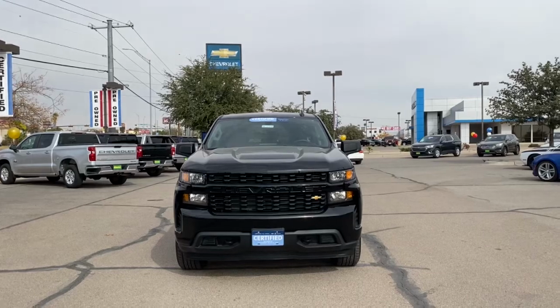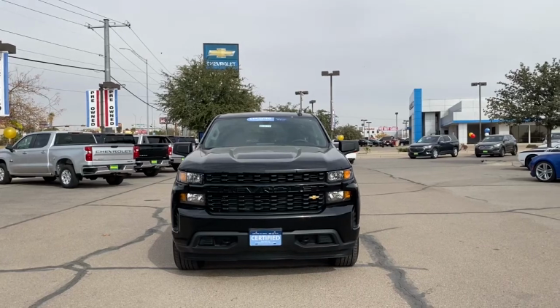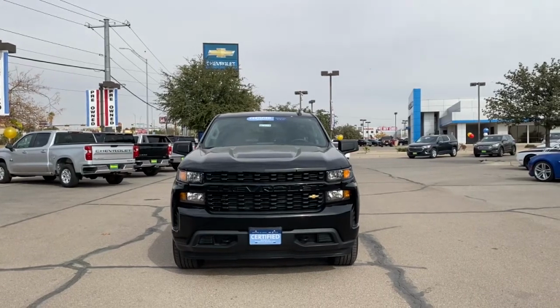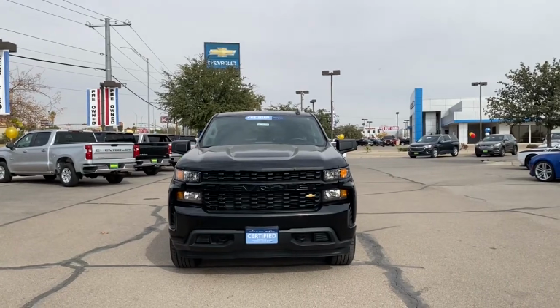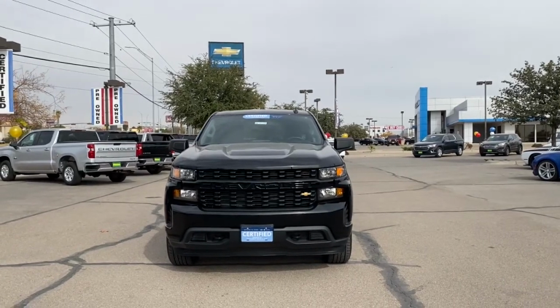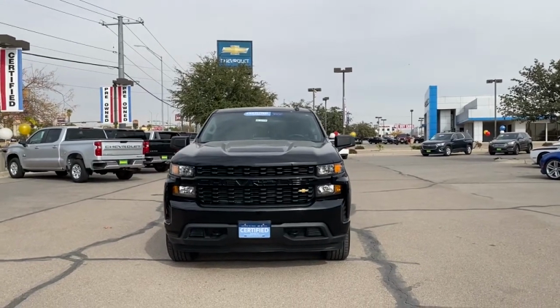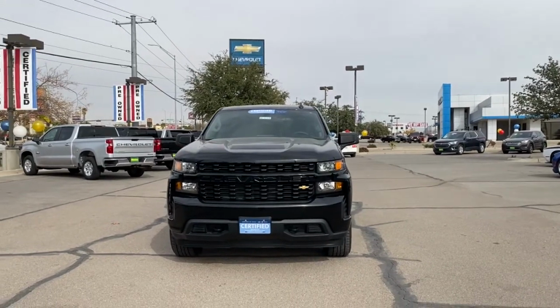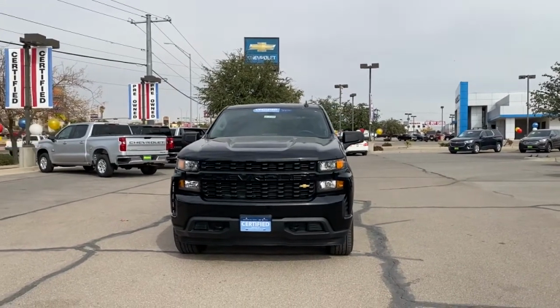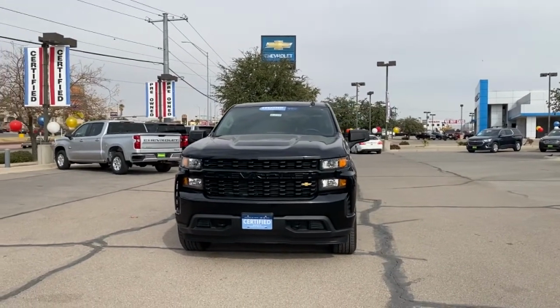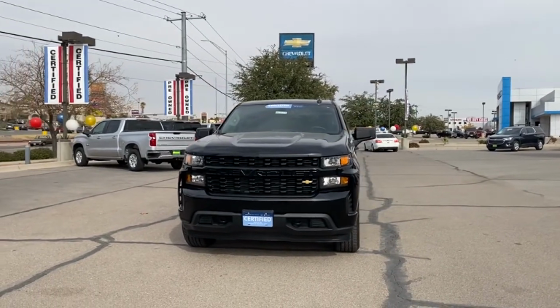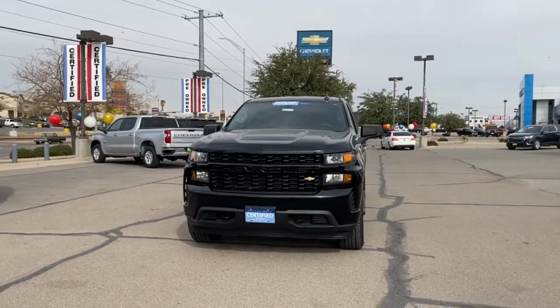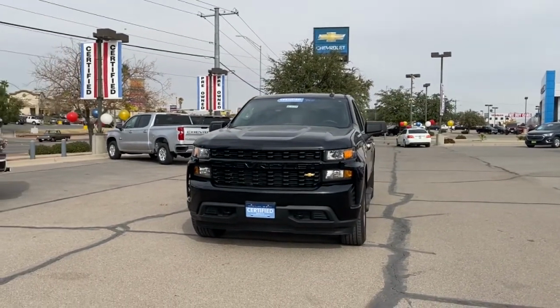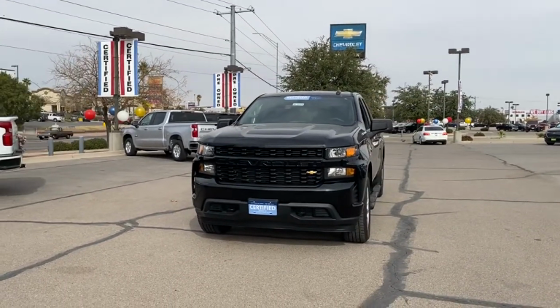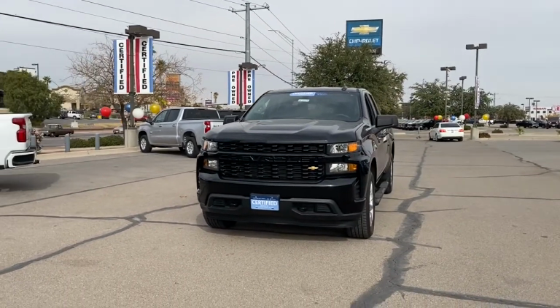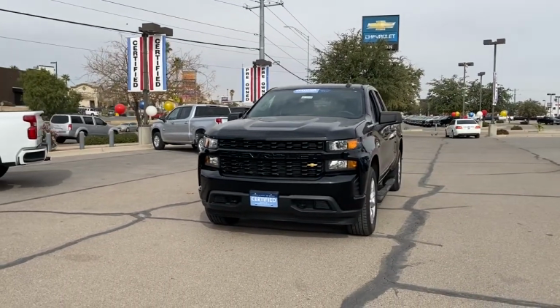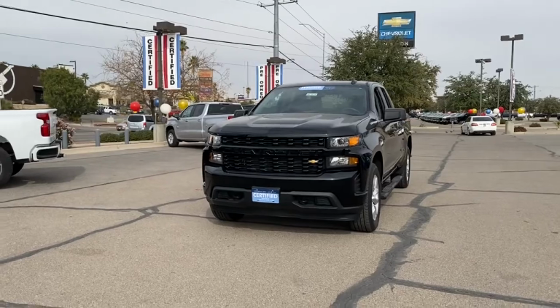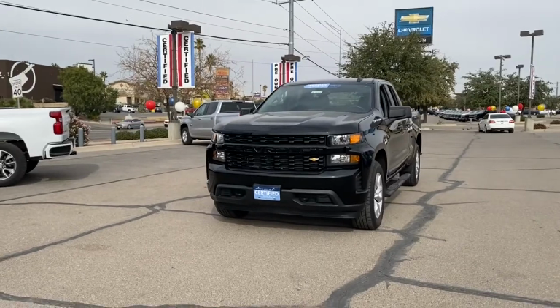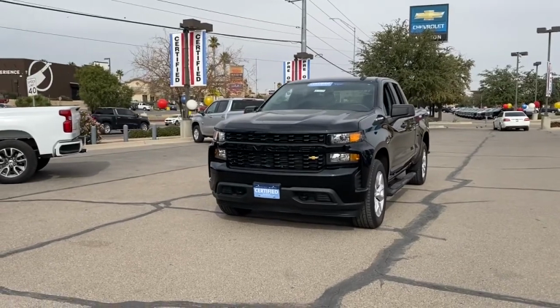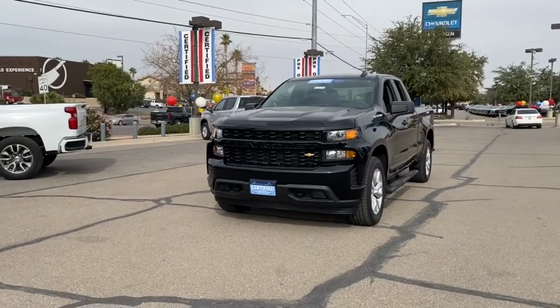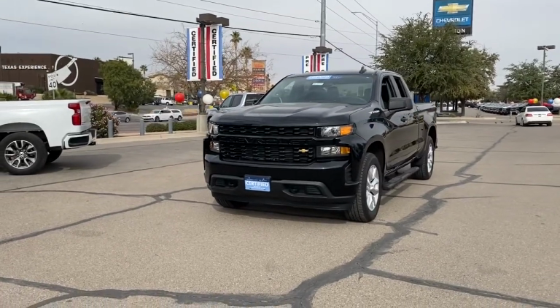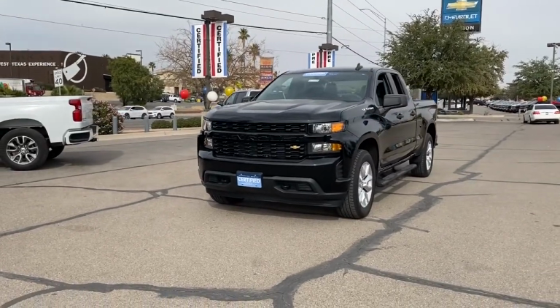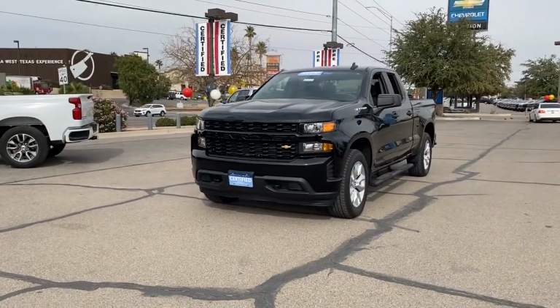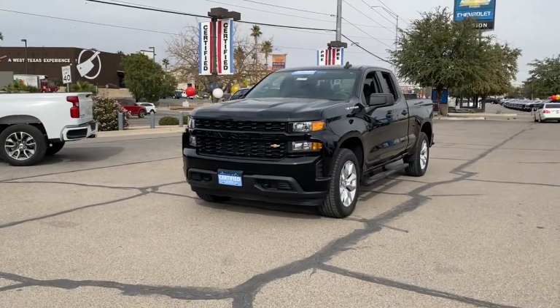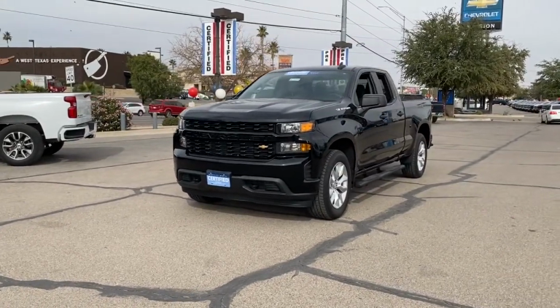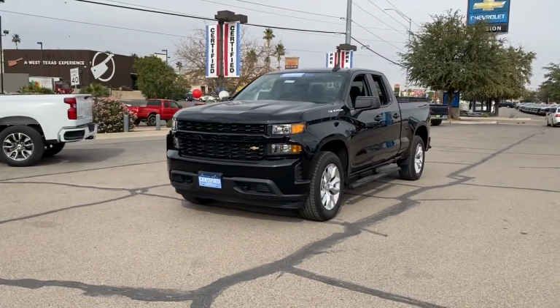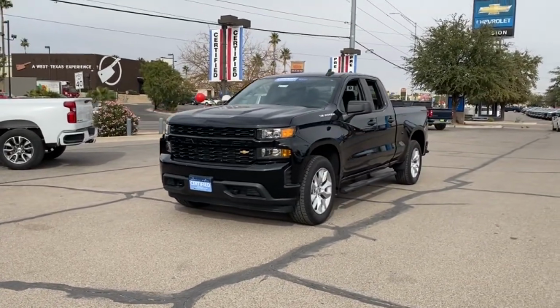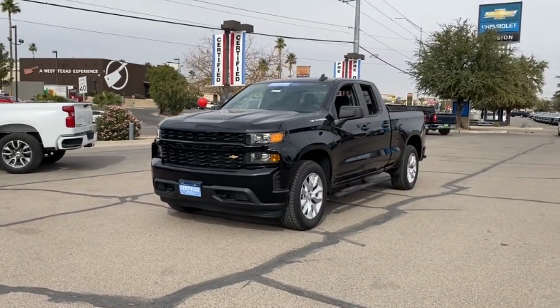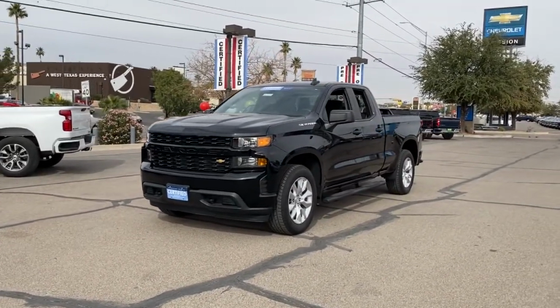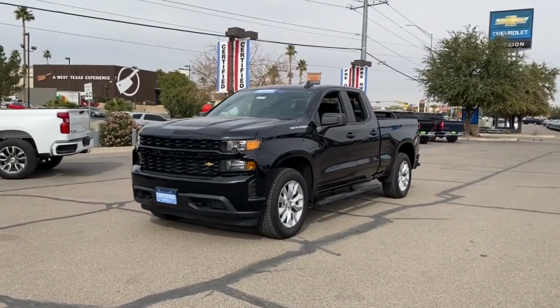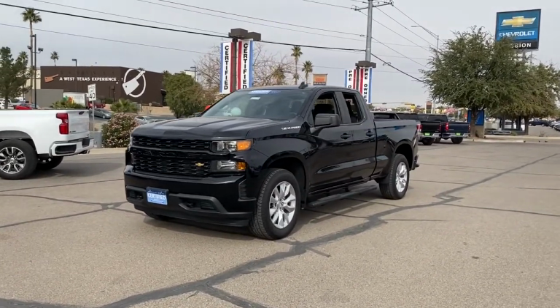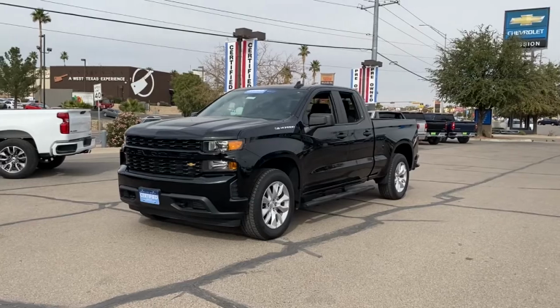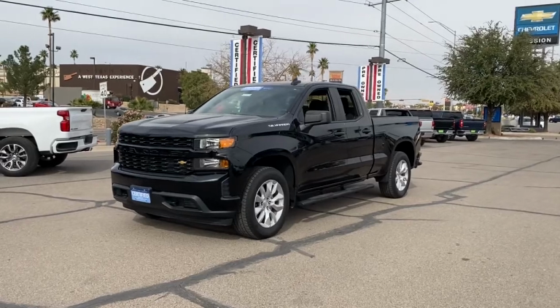Your next car could be the 2020 Chevrolet Silverado 1500. With less than 10,000 miles on the odometer, this vehicle stands out from the rest.